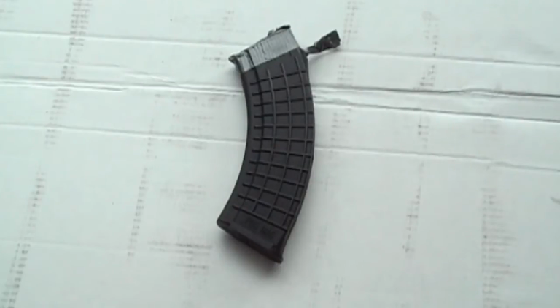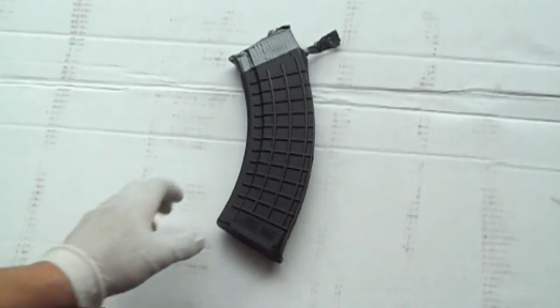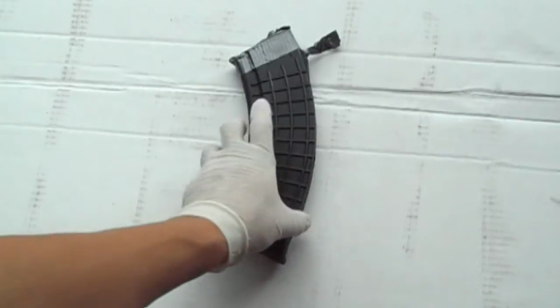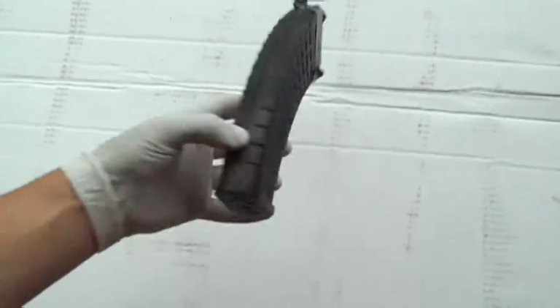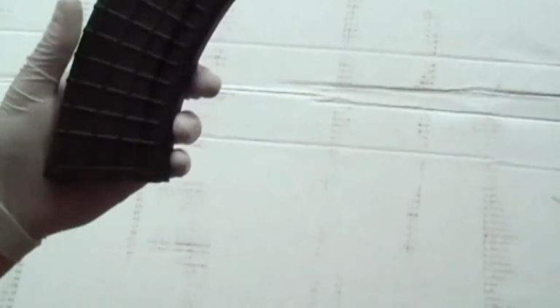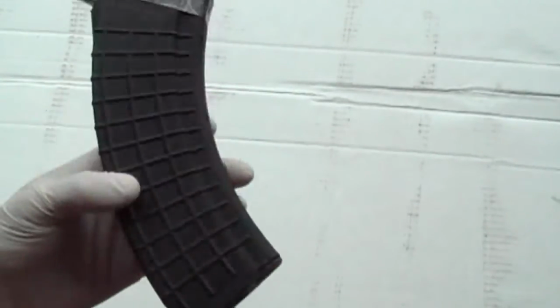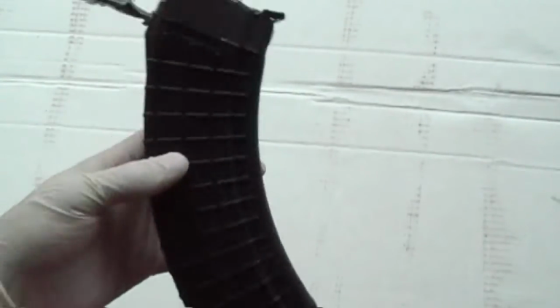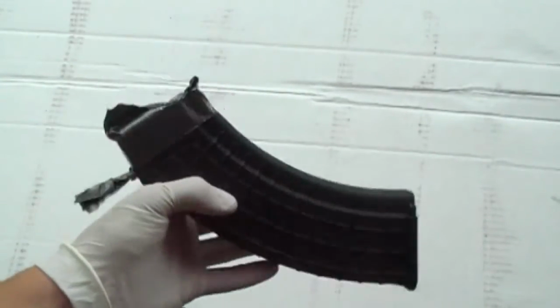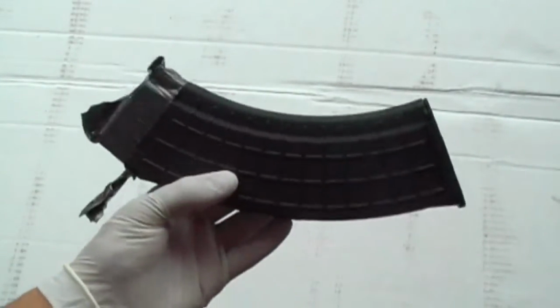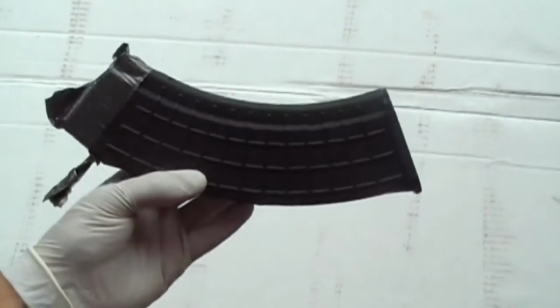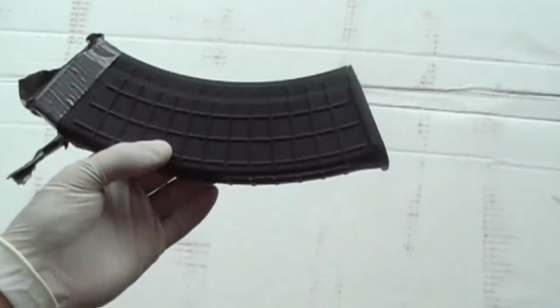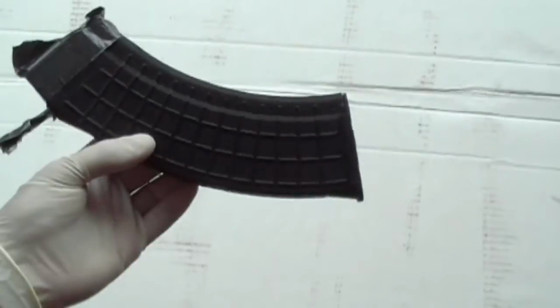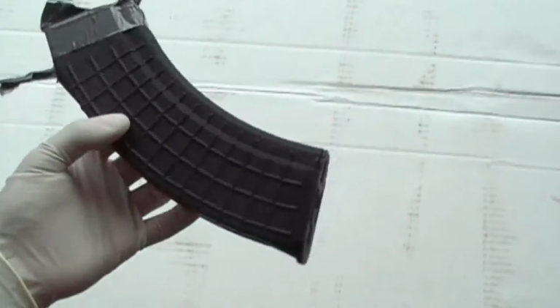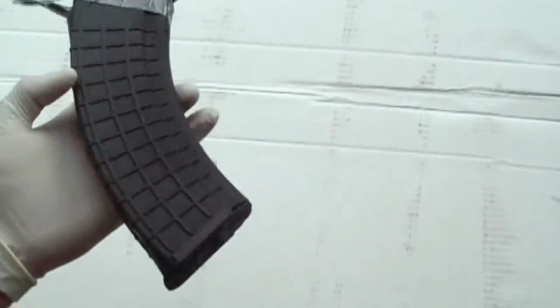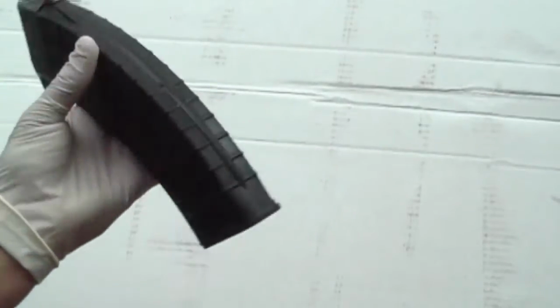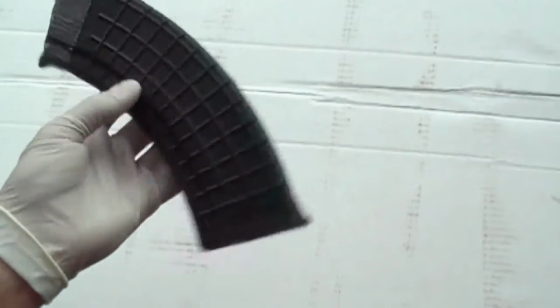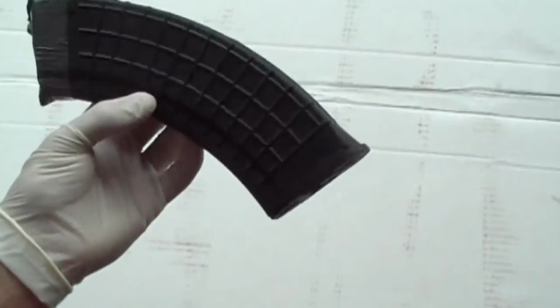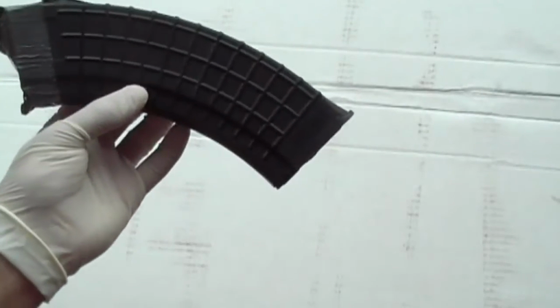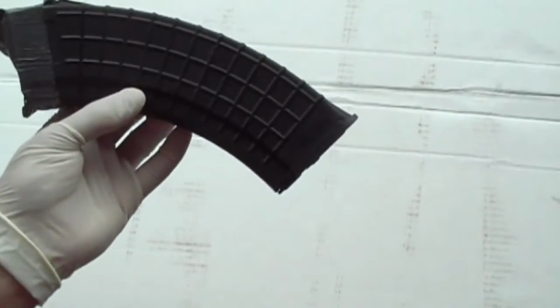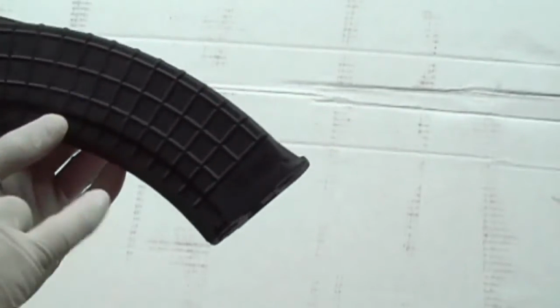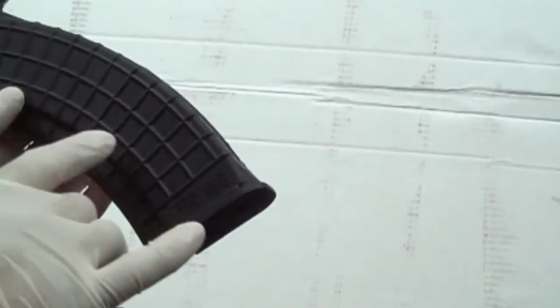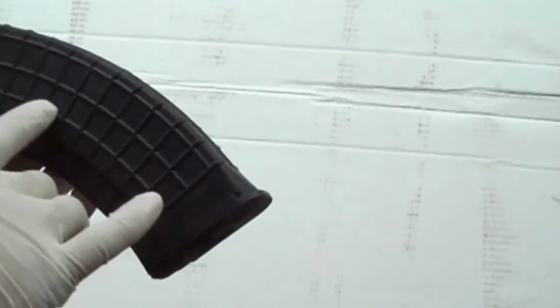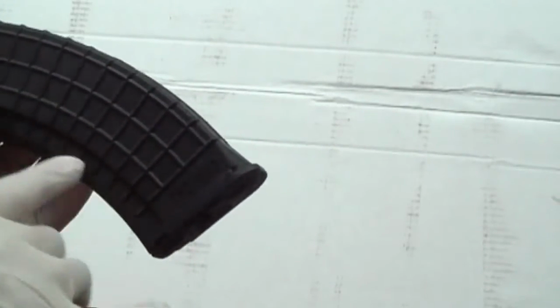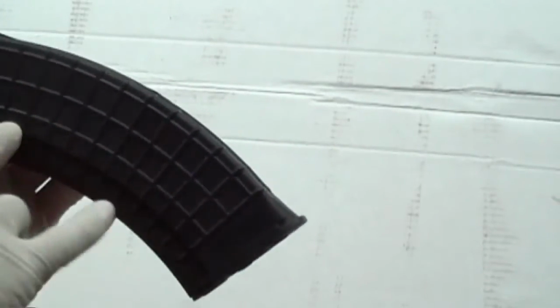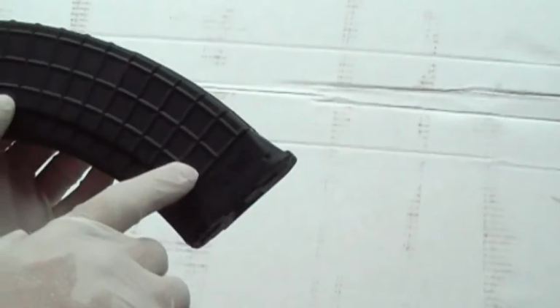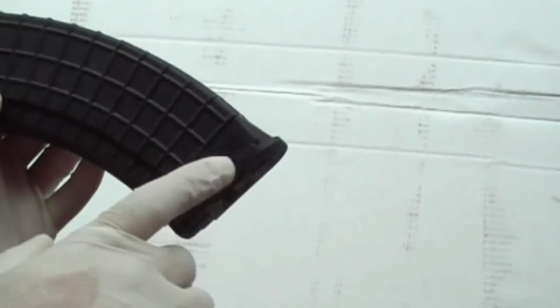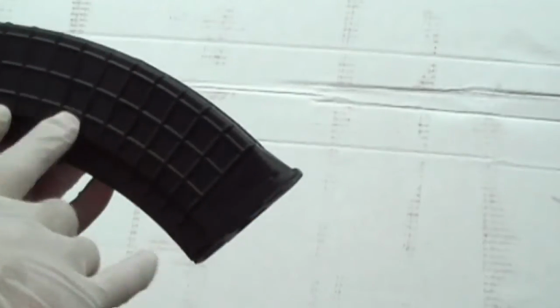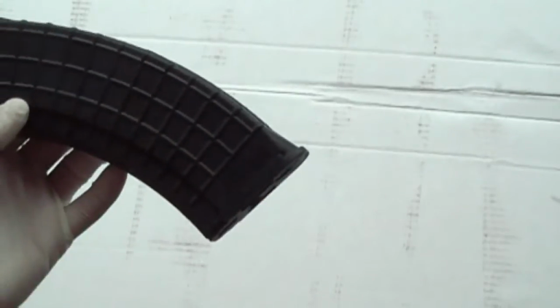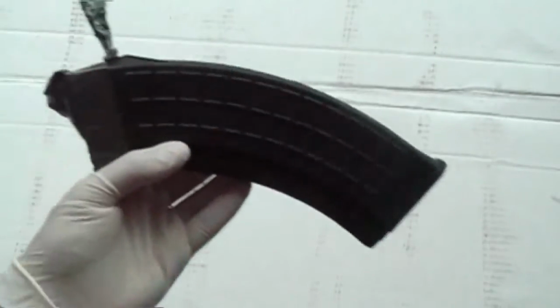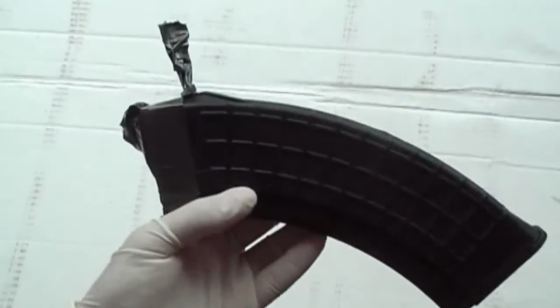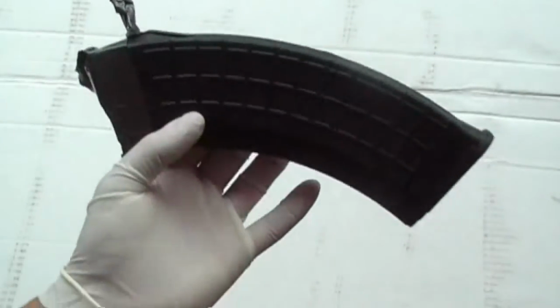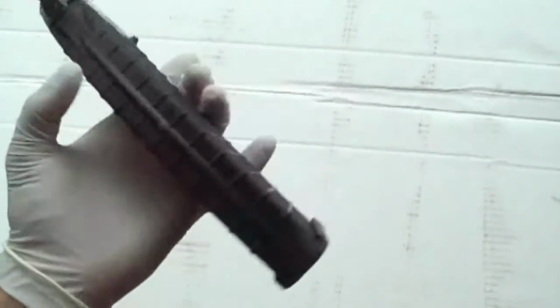What I got here is an AK 30-round Pro Mag magazine. This is actually a 30-round with a spacer to make it 10-round legal.